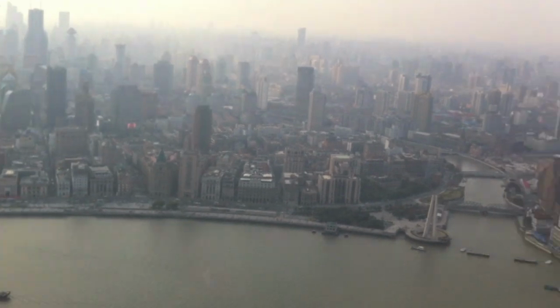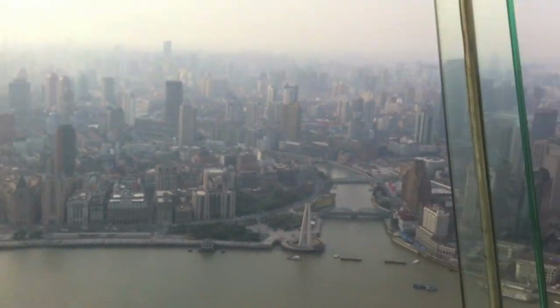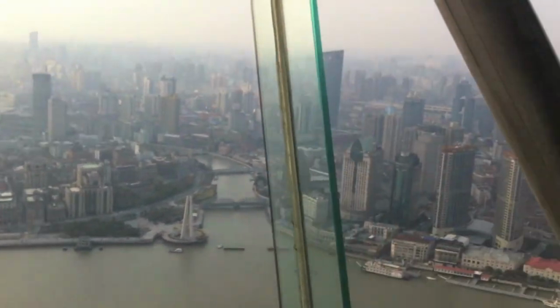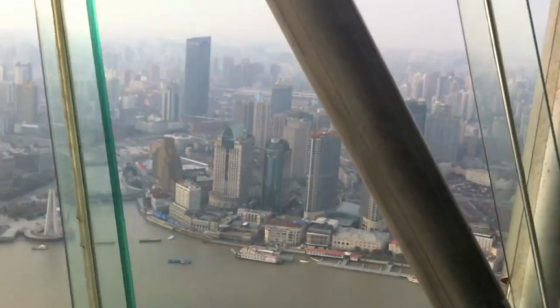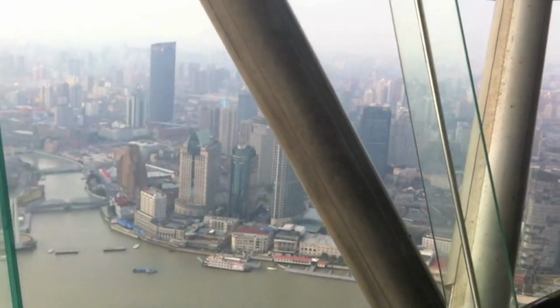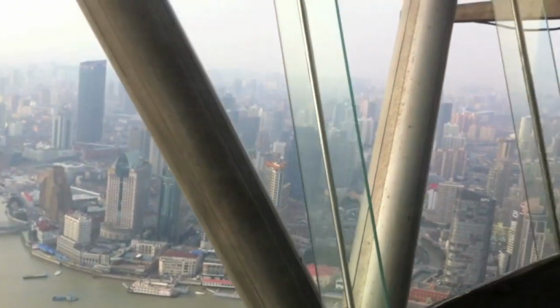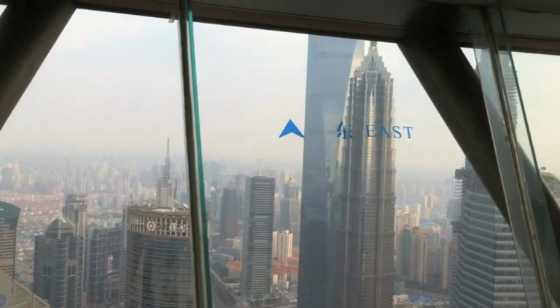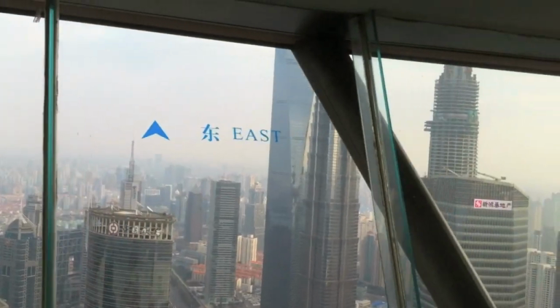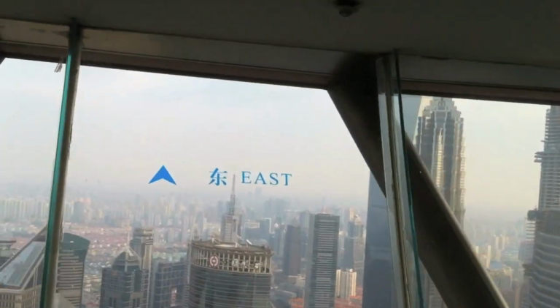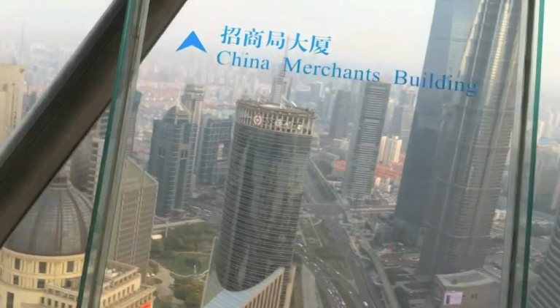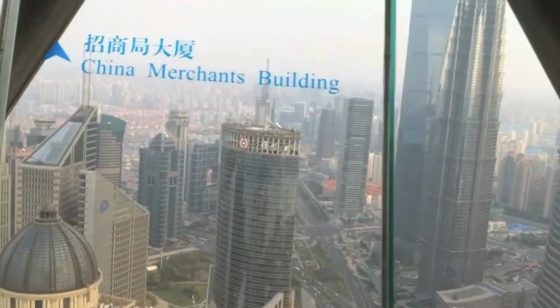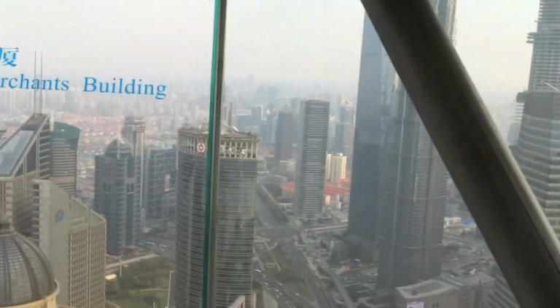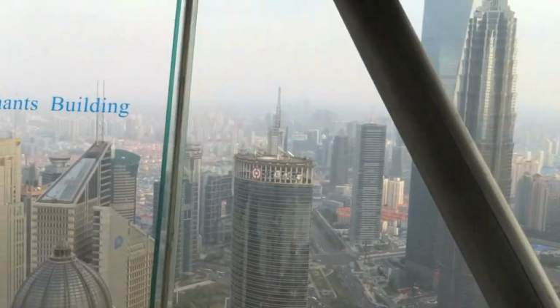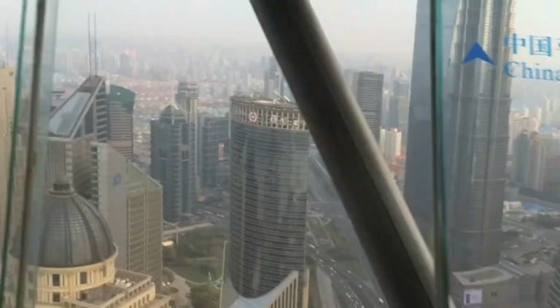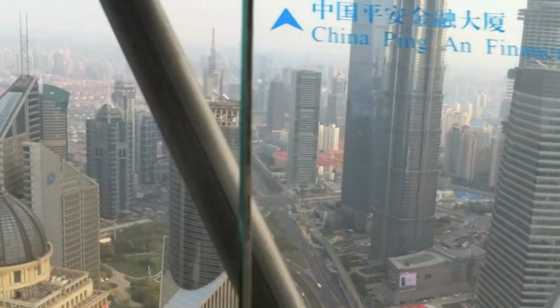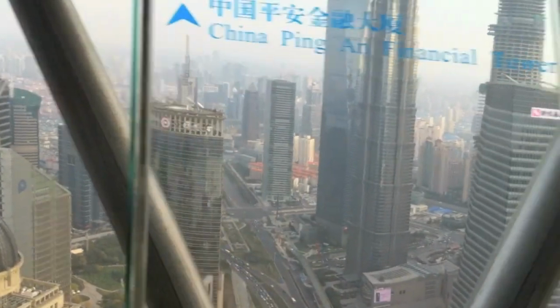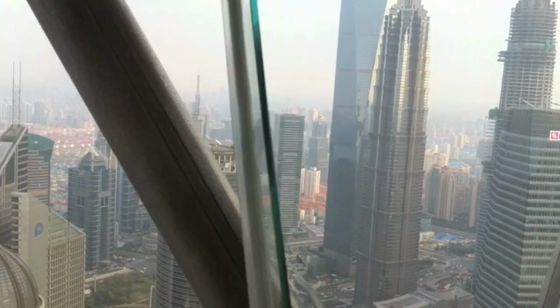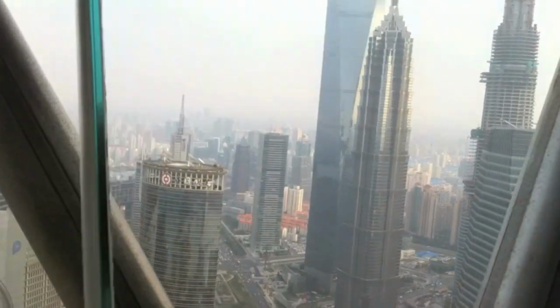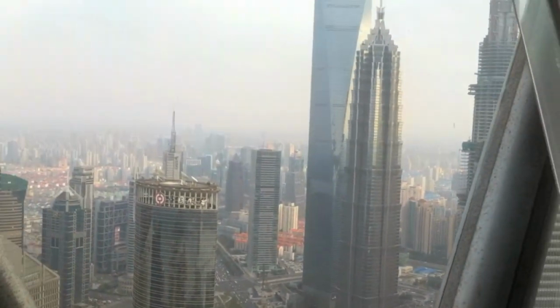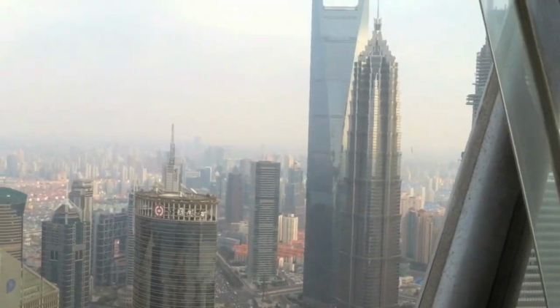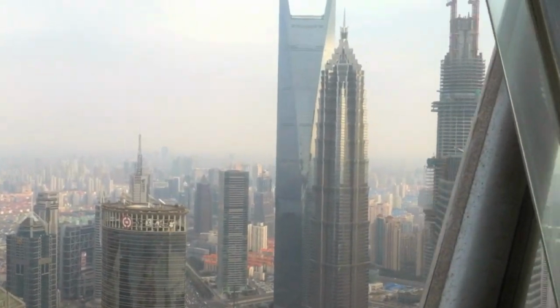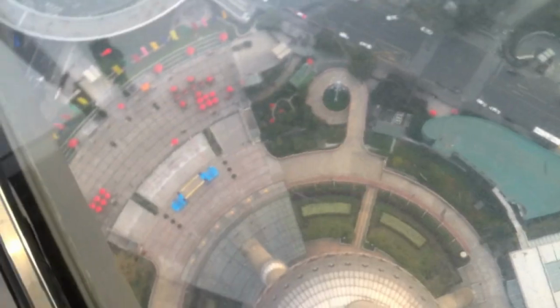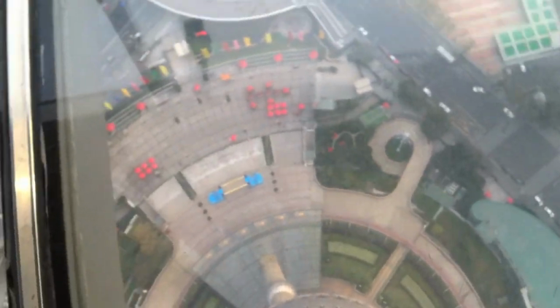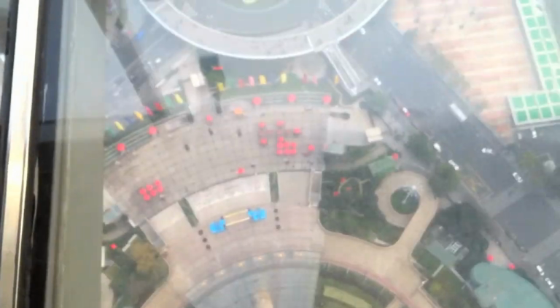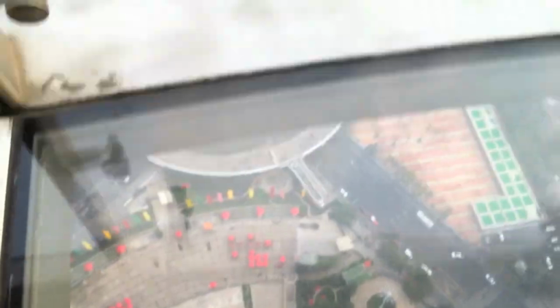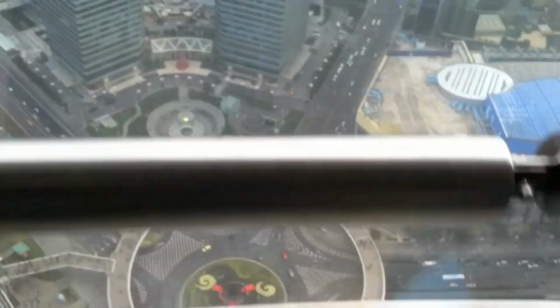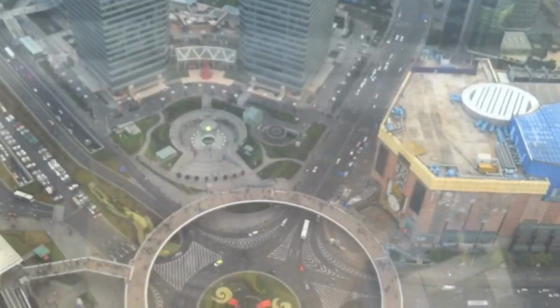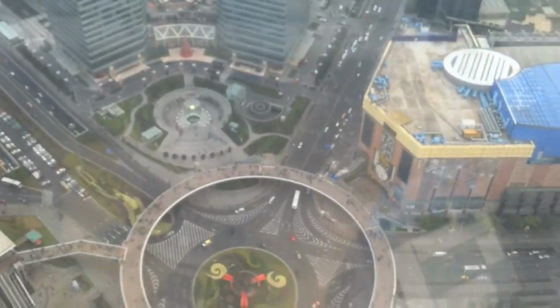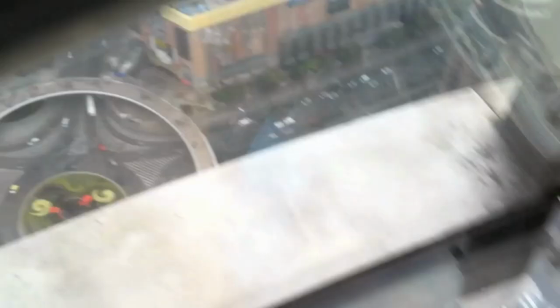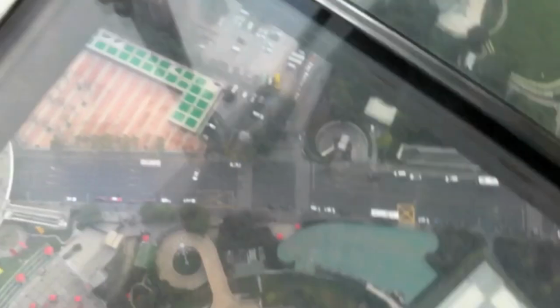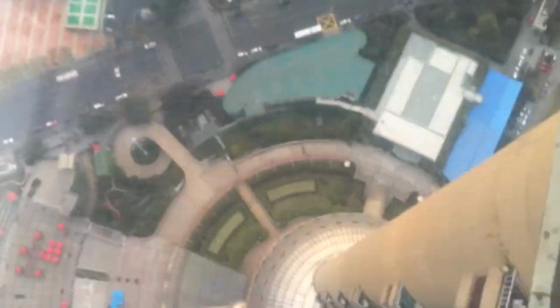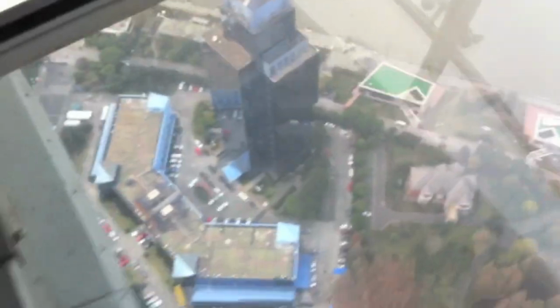The tower has 15 observatory levels, but the most popular one is at 263 meters. It has a transparent floor and a panoramic view of Shanghai and it's amazing. A ticket will cost you 160 yuan.